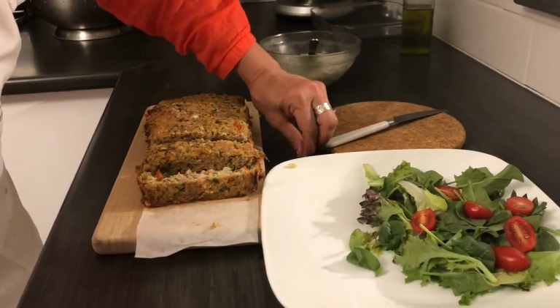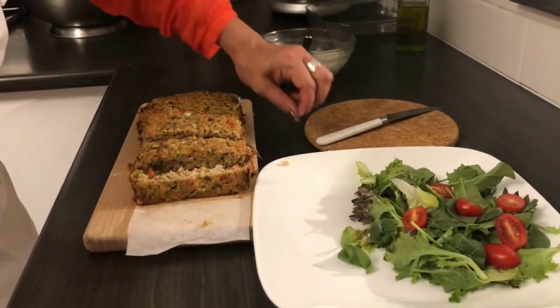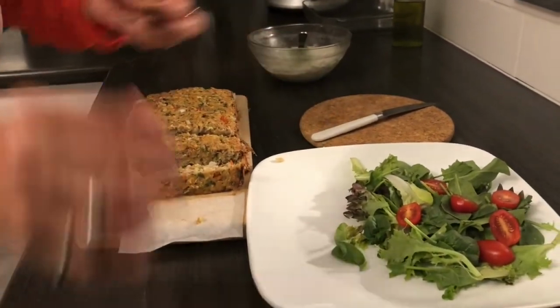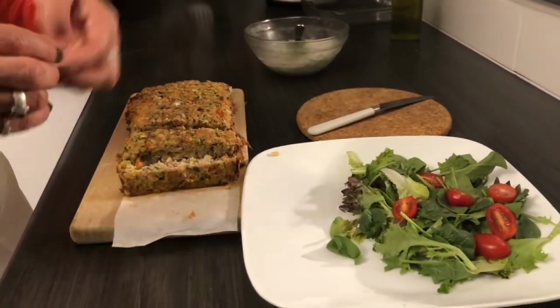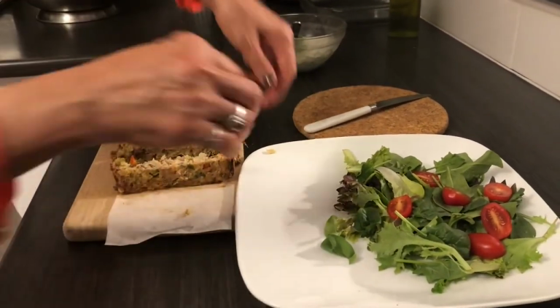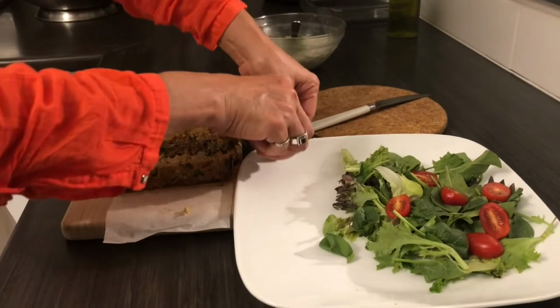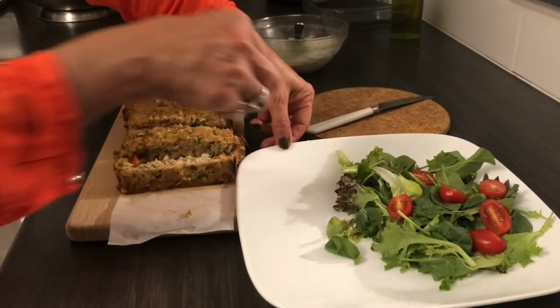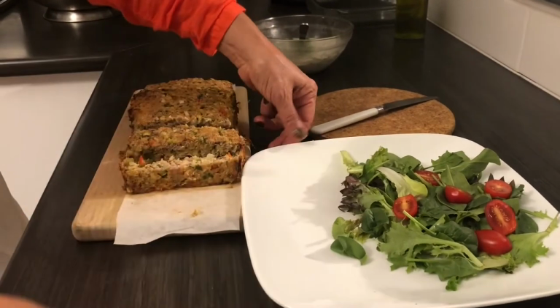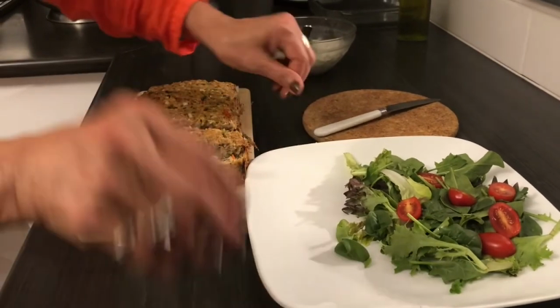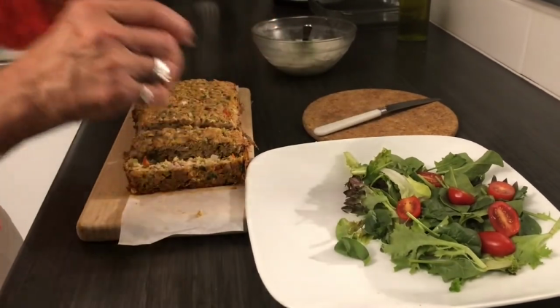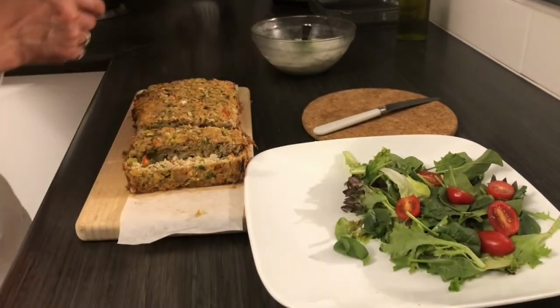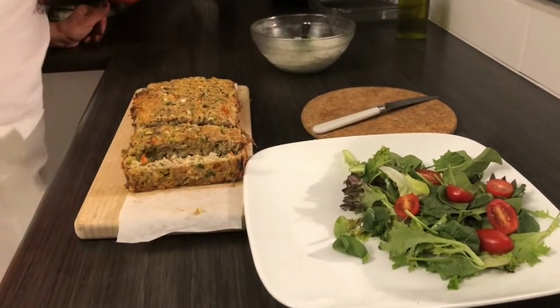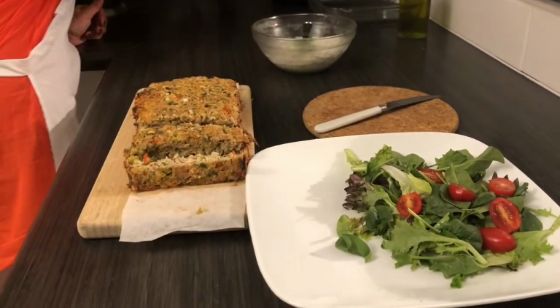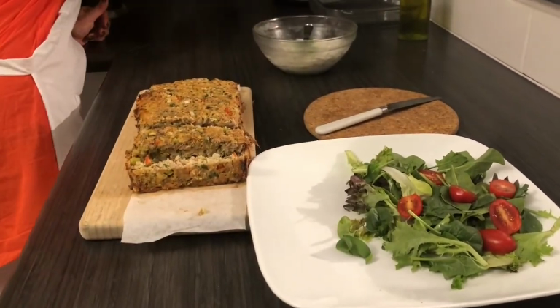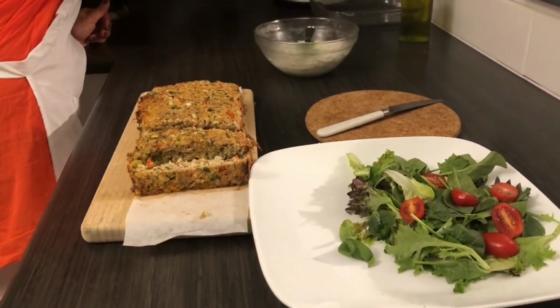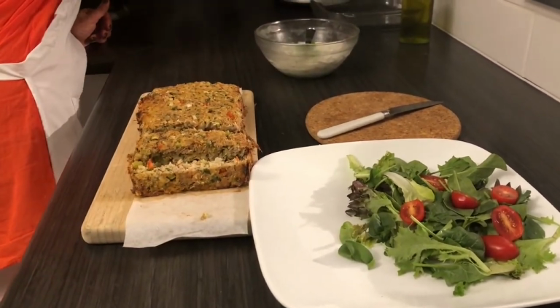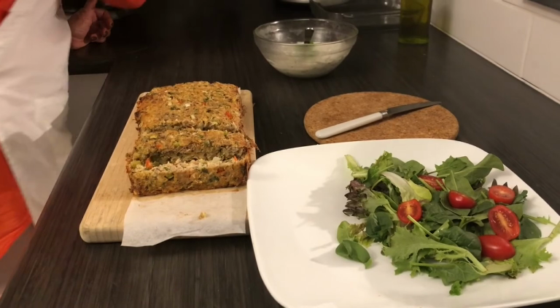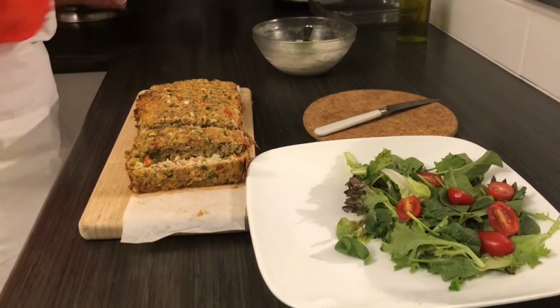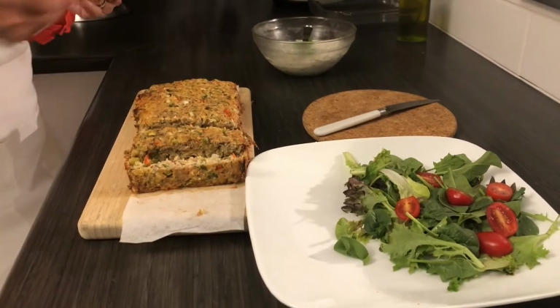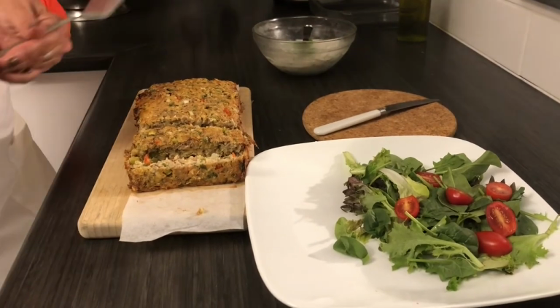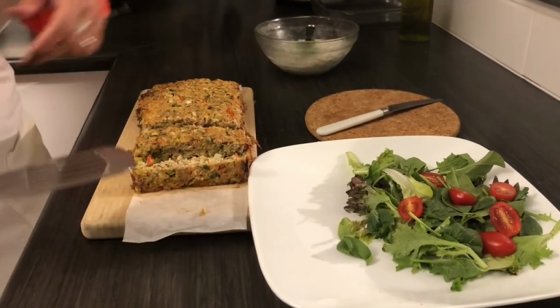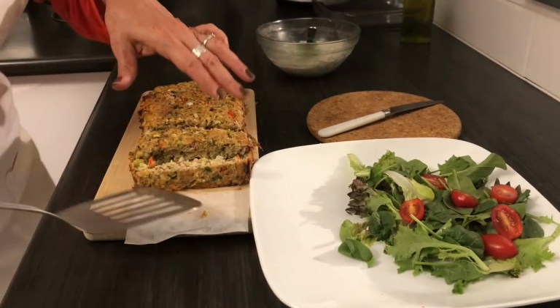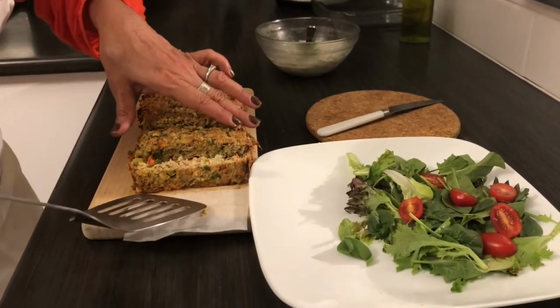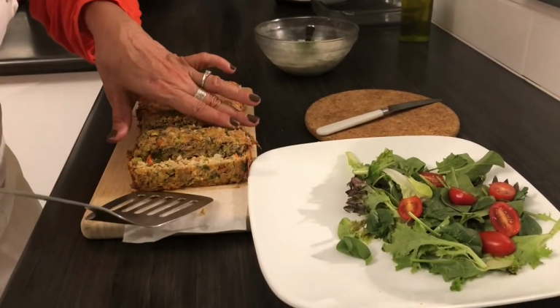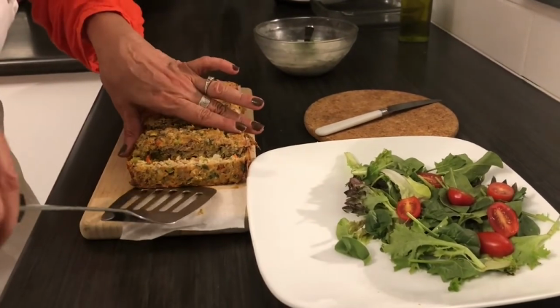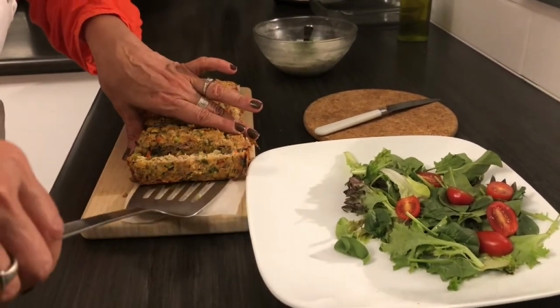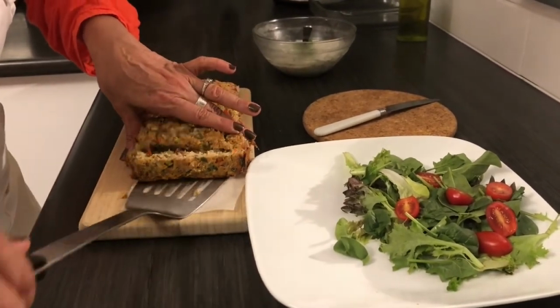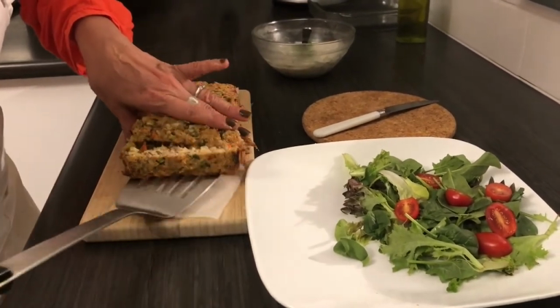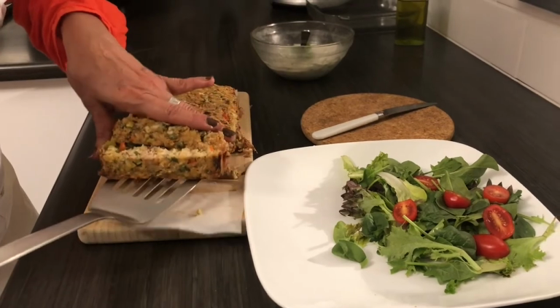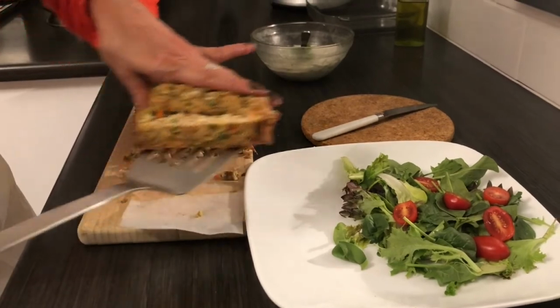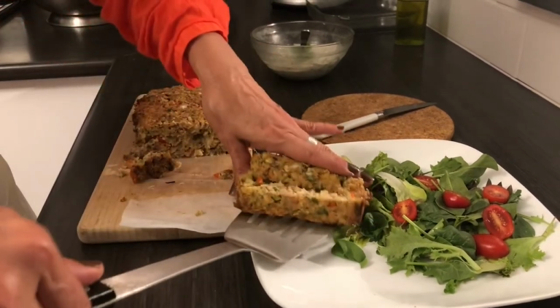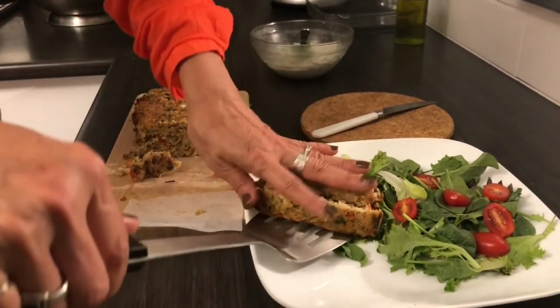I'm going to serve the loaf with some salad — any salad would be nice. And if you want it more substantial, you can also add some baked potatoes or some roasted vegetables.